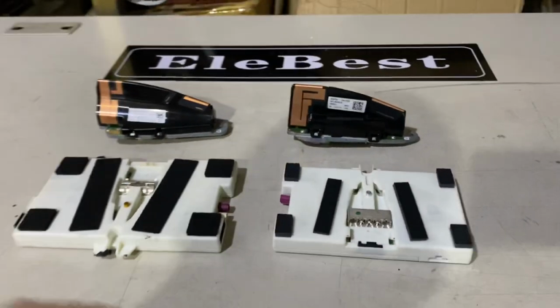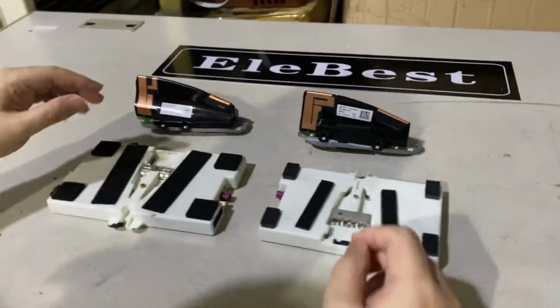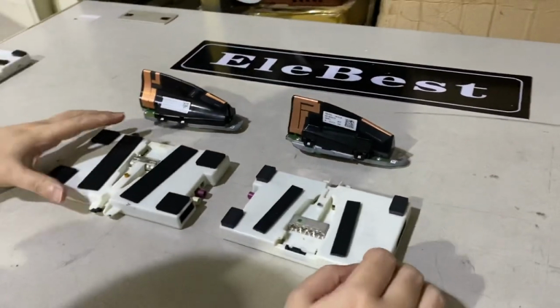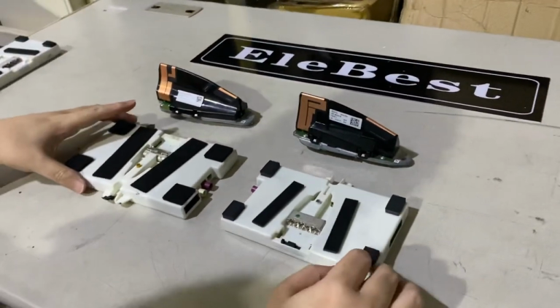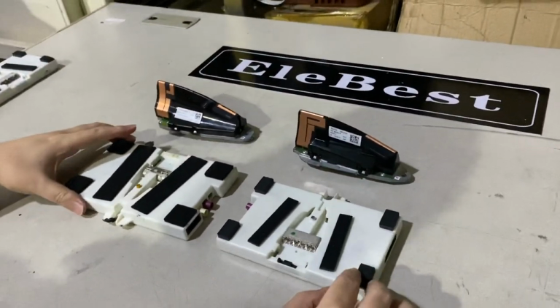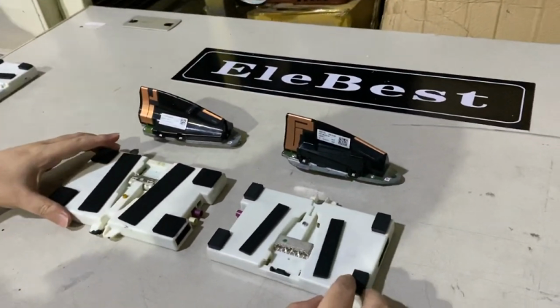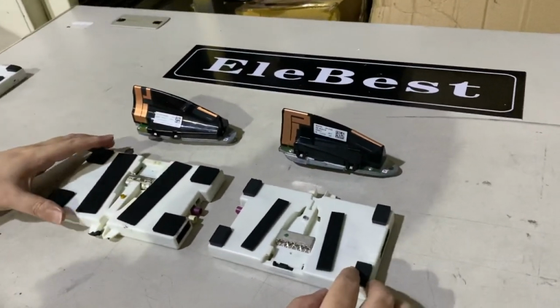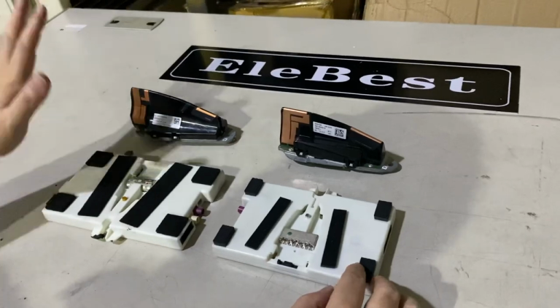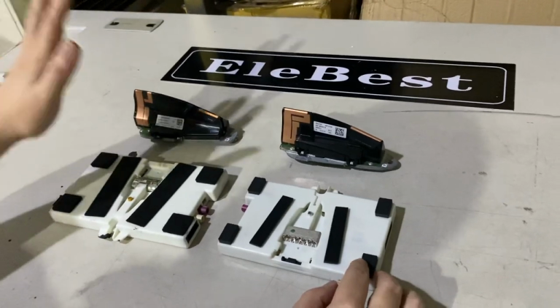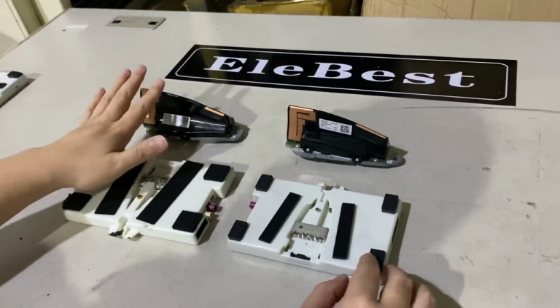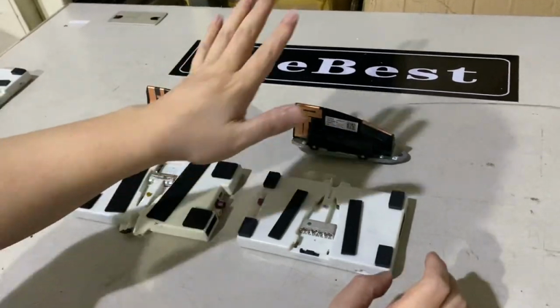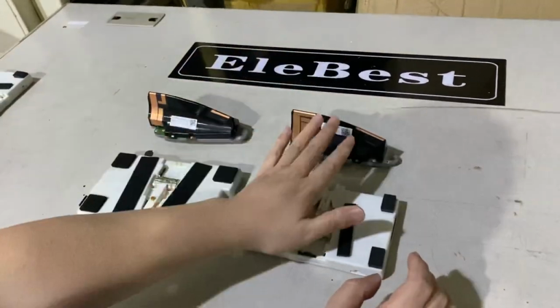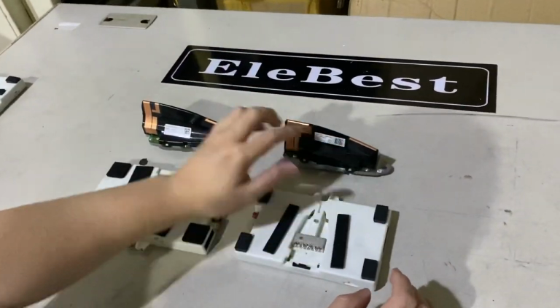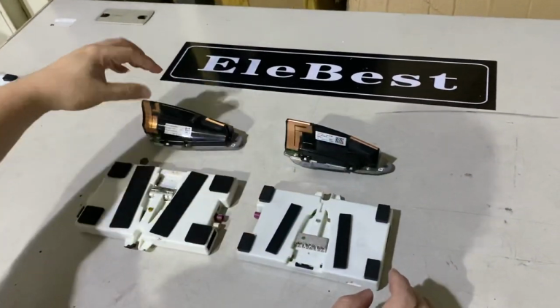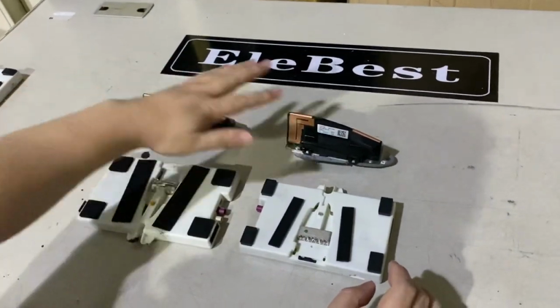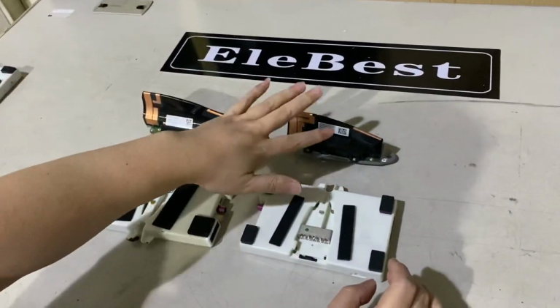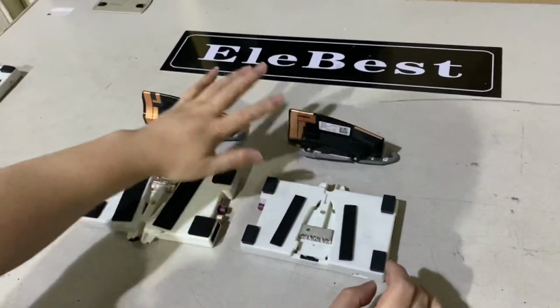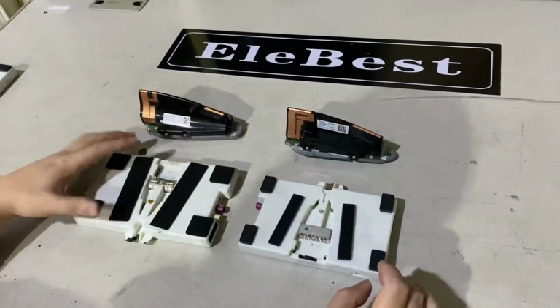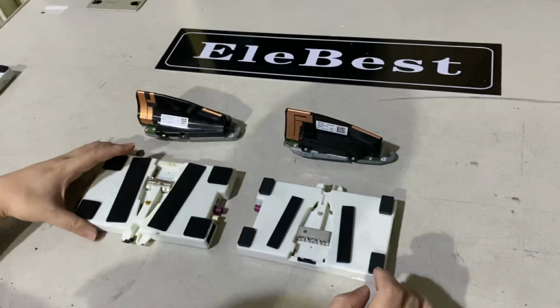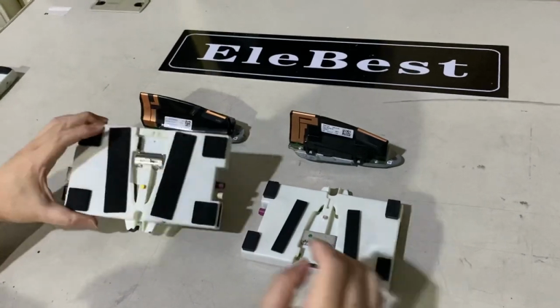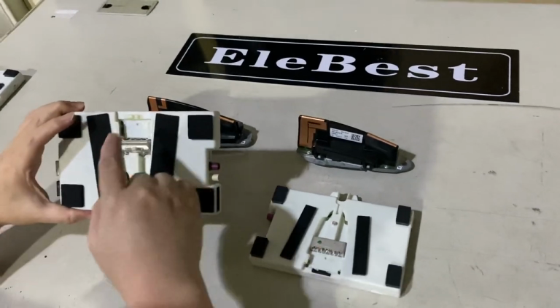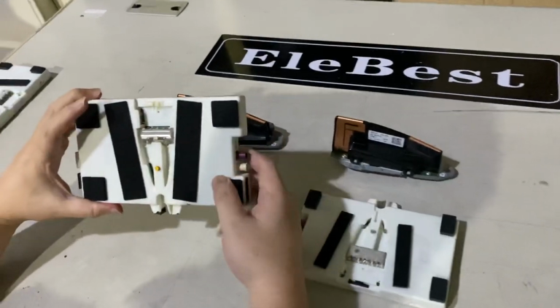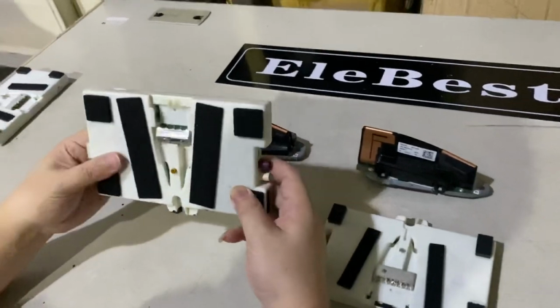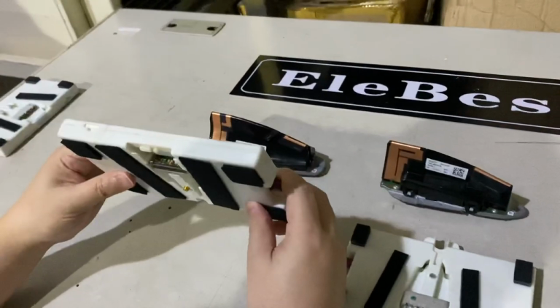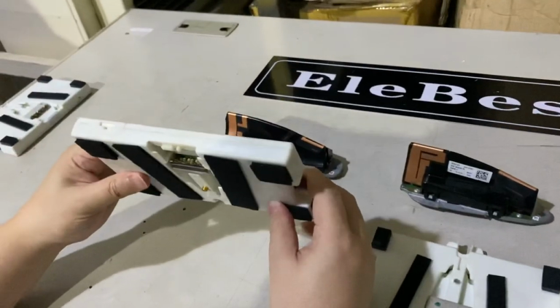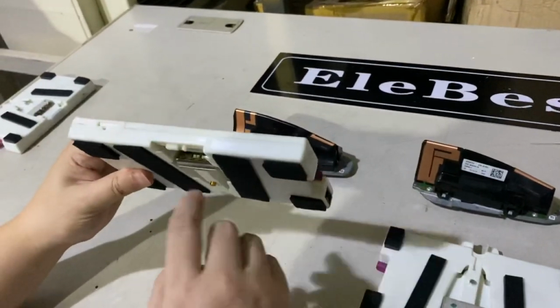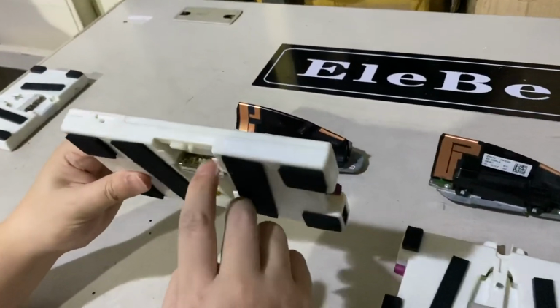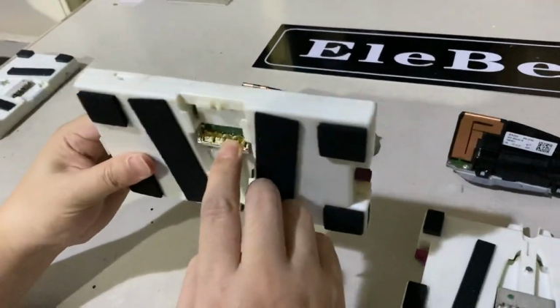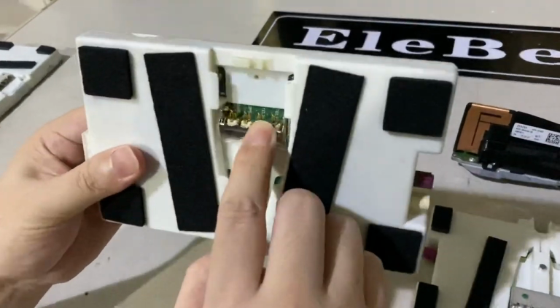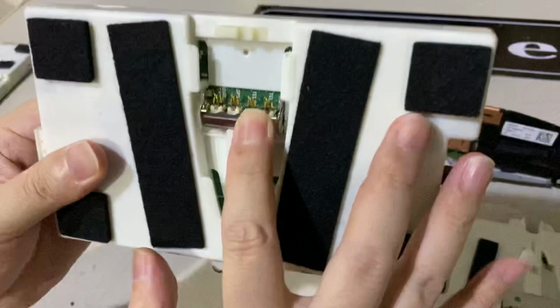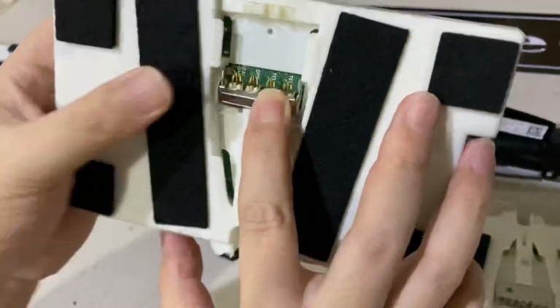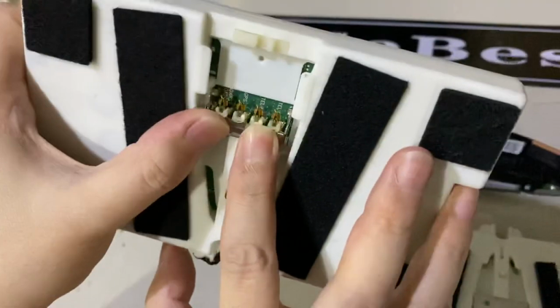Today I'm going to demo the difference between the ATM1 and ATM2, and also the shark fin antenna differences. This is the ATM1 — let's take a look. Its connector looks like this.